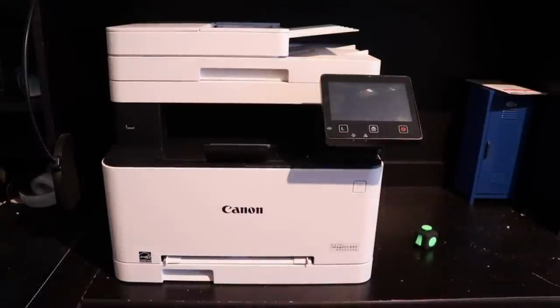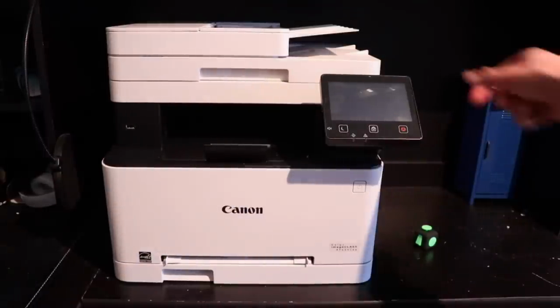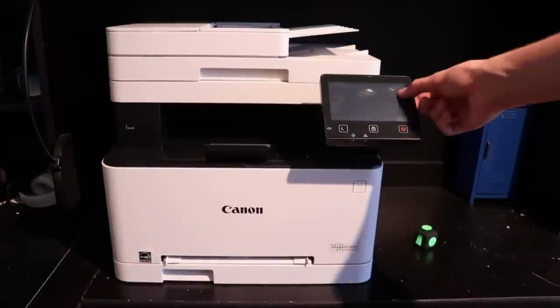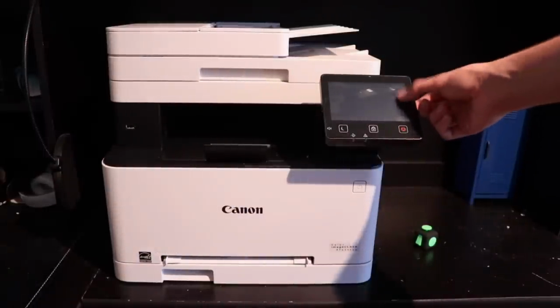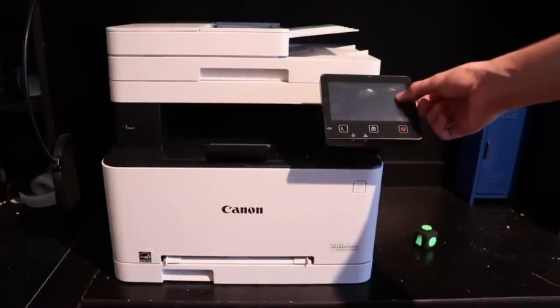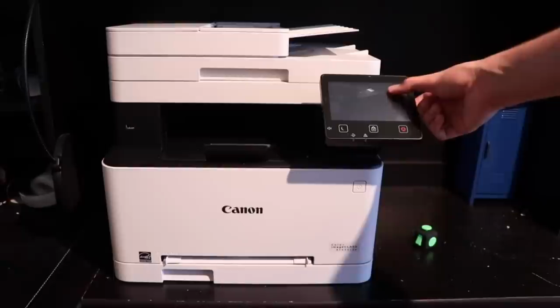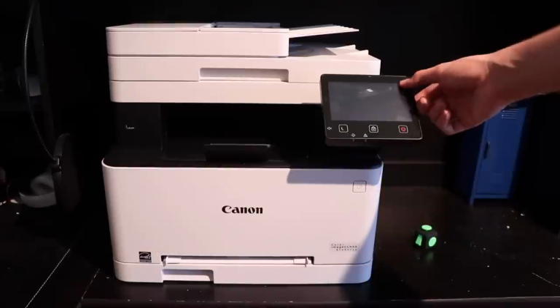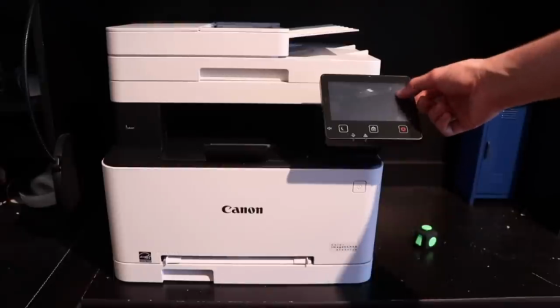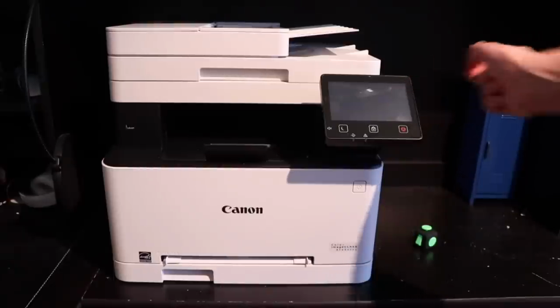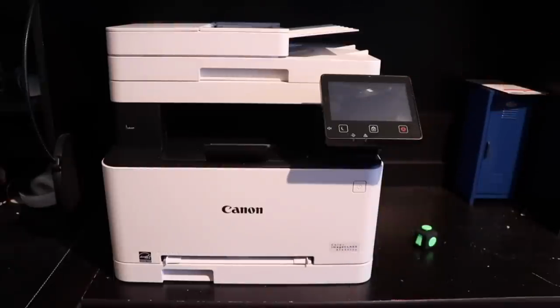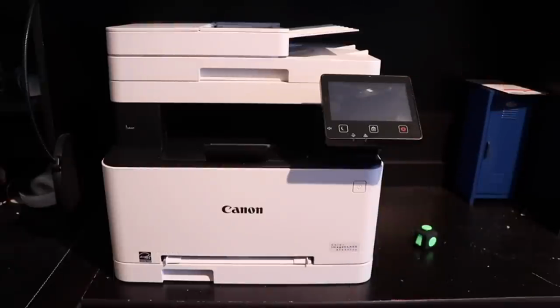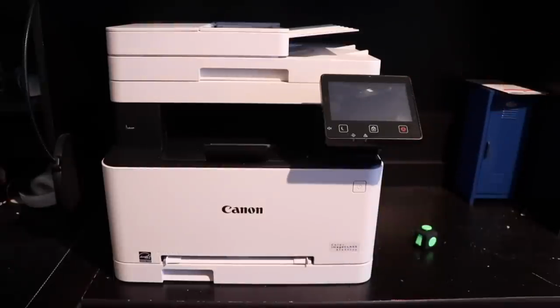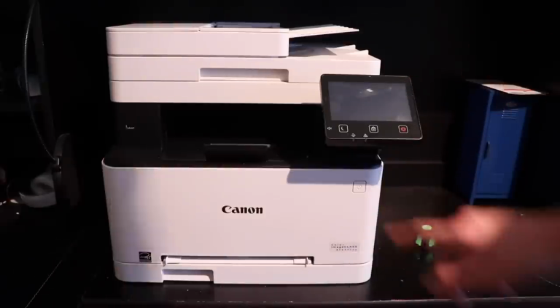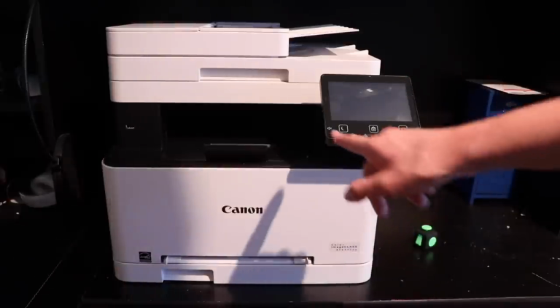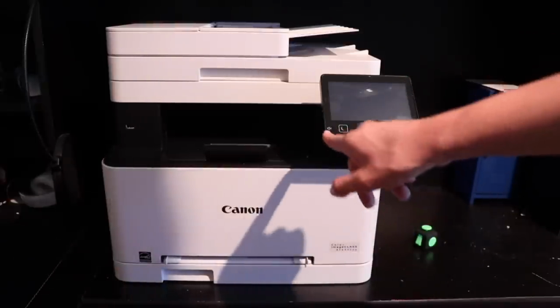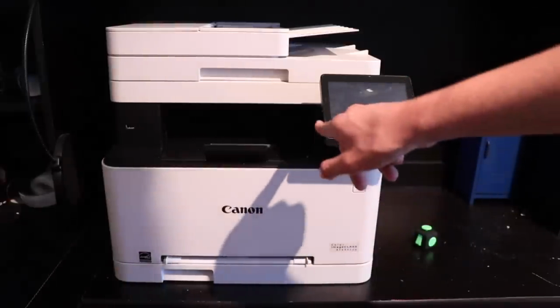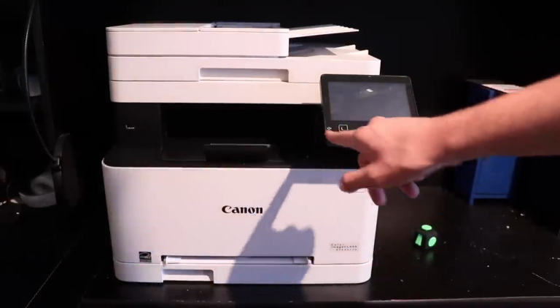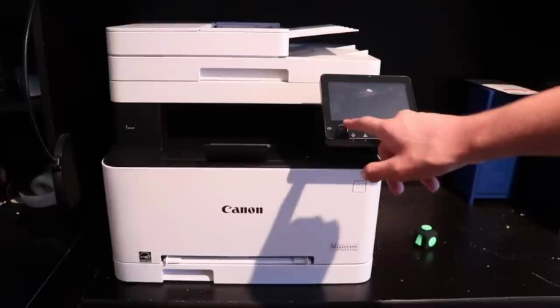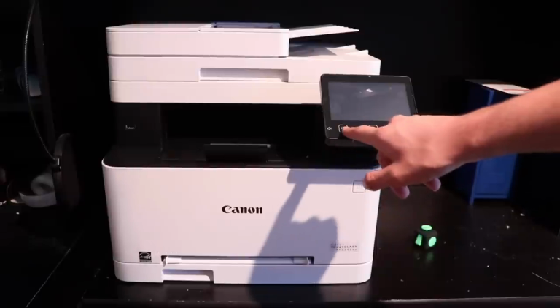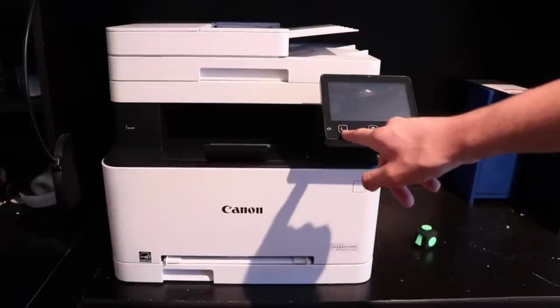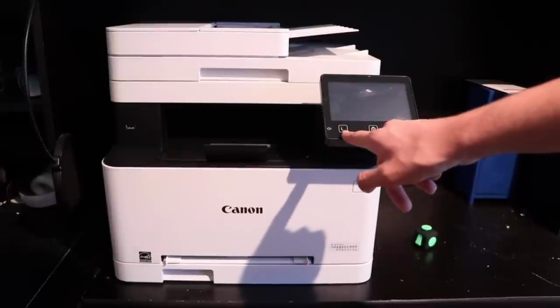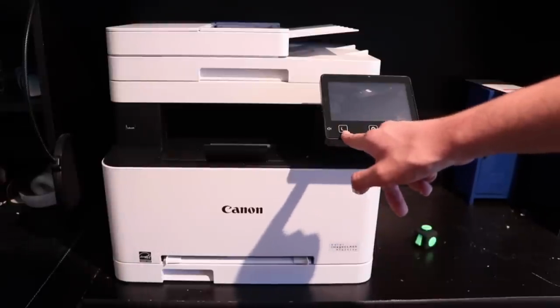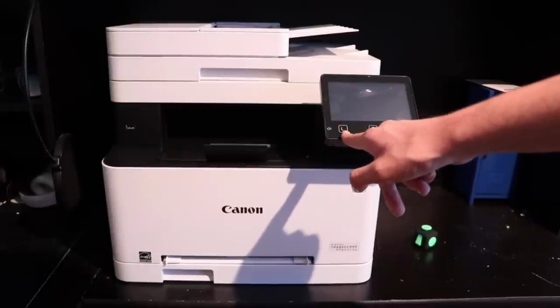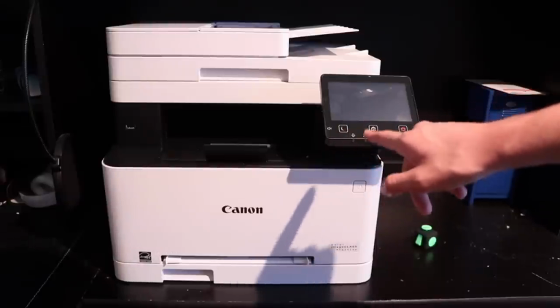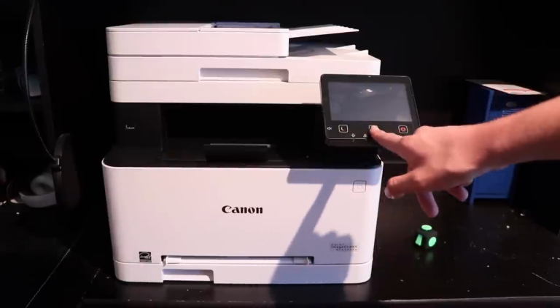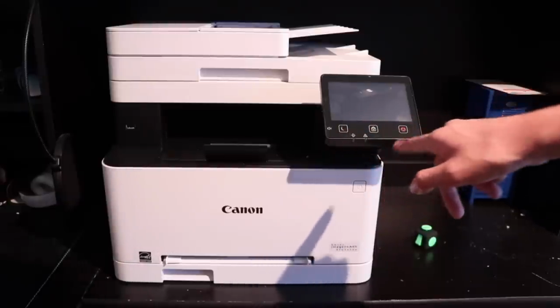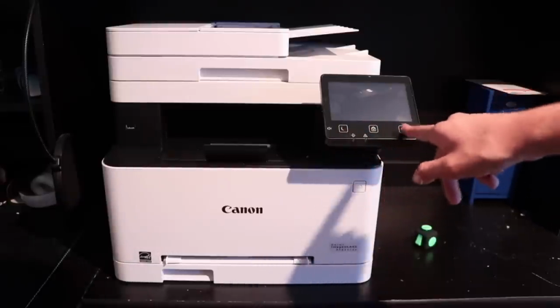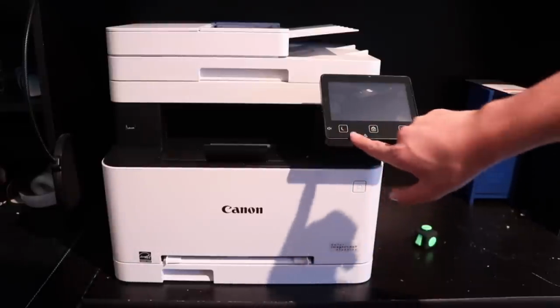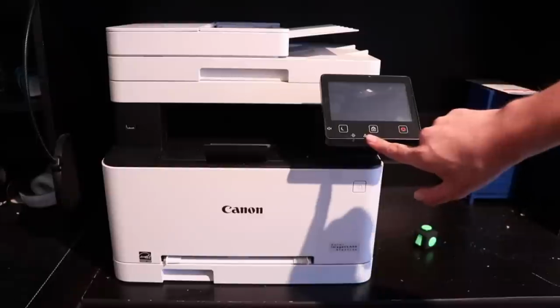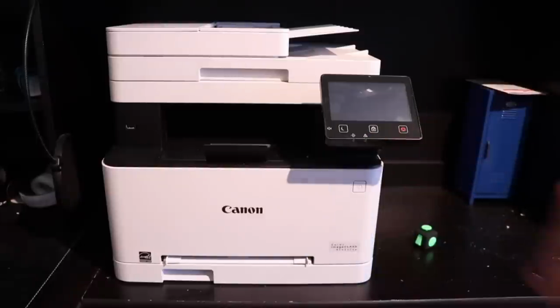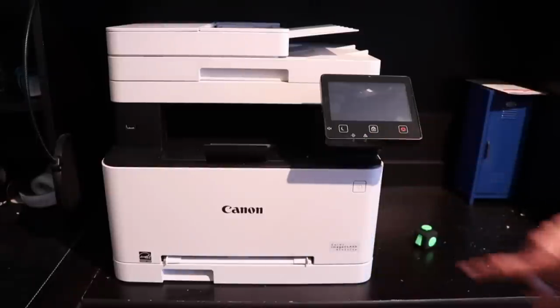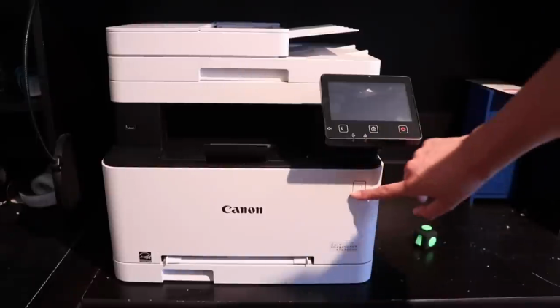You have a screen right here — I believe it's three and a half or four inches, I'm not entirely sure. On the screen, your speakers are on the side. You have a silent mode right here which turns on automatically. Home, cancel jobs, and status lights. You have your power button.